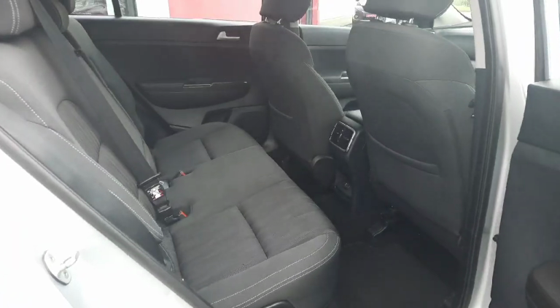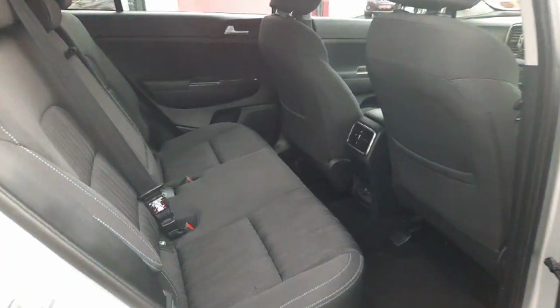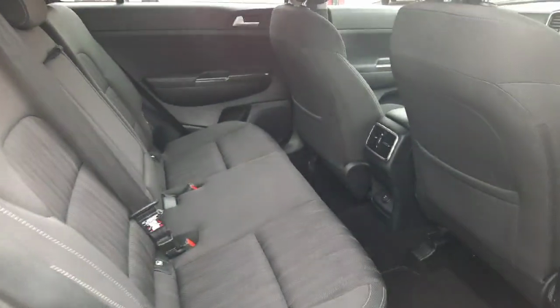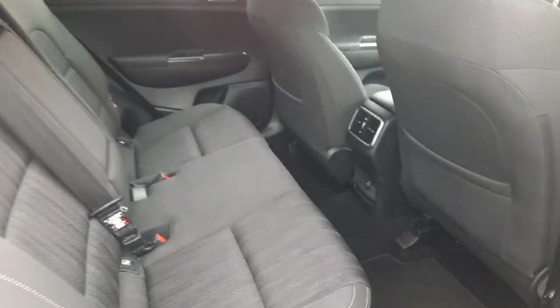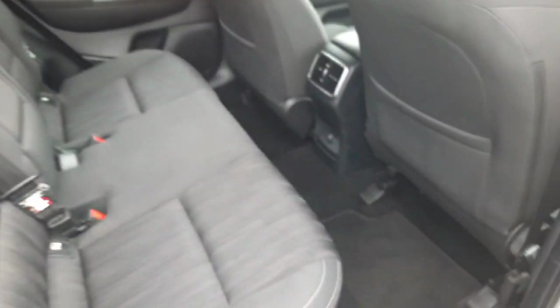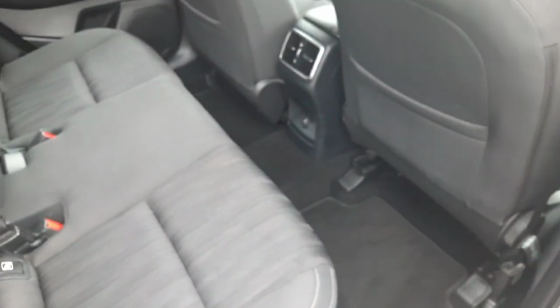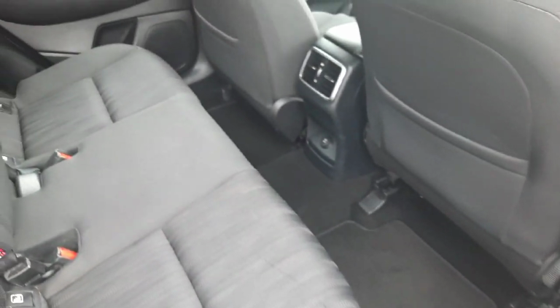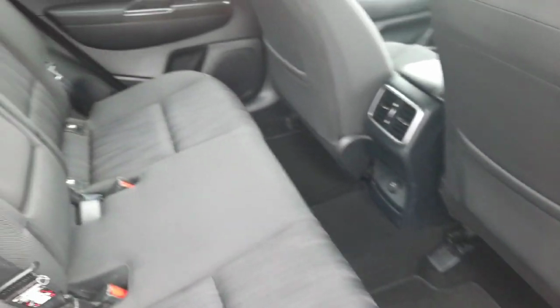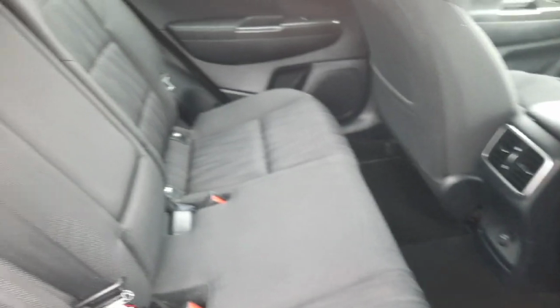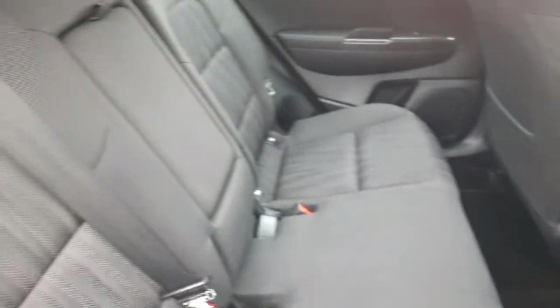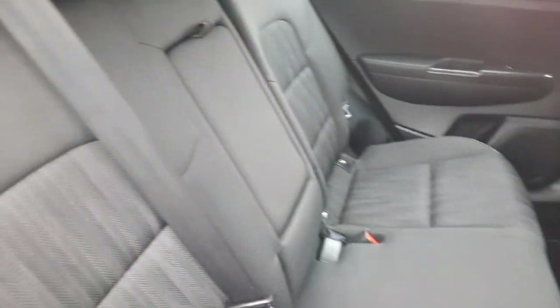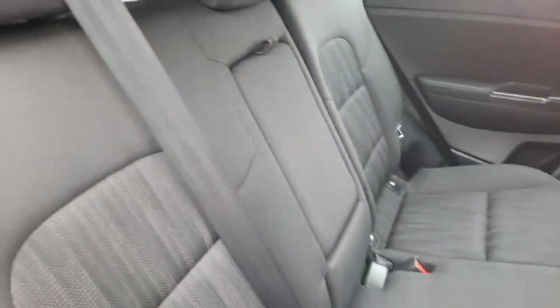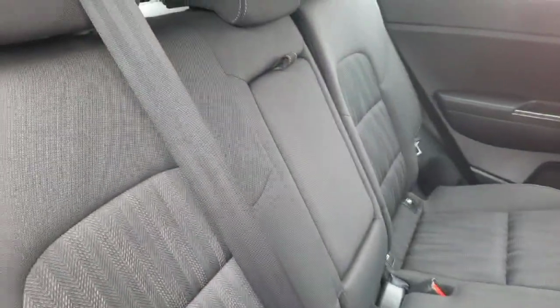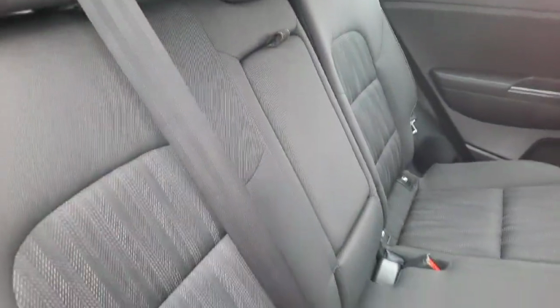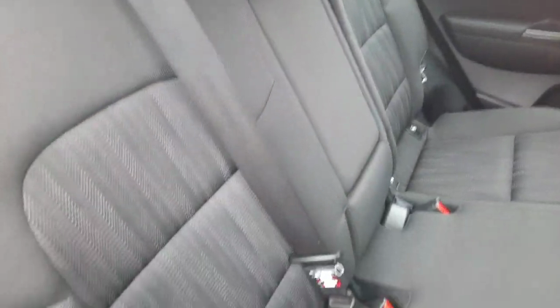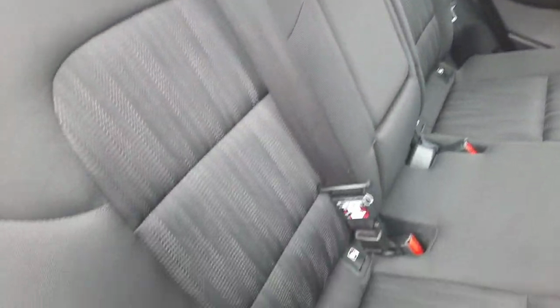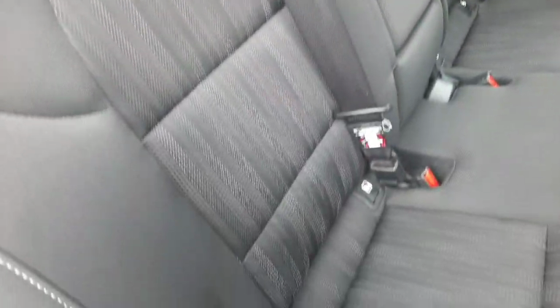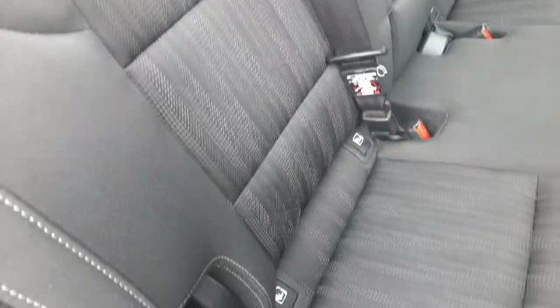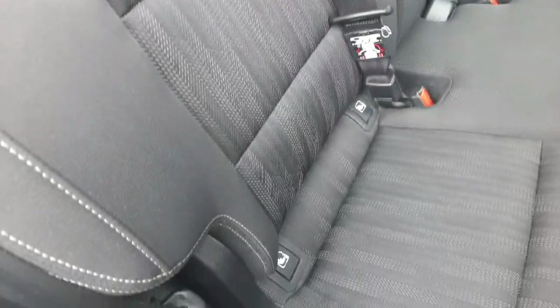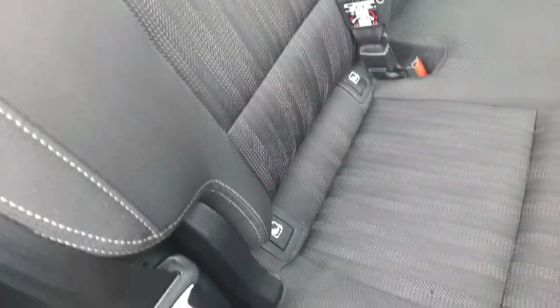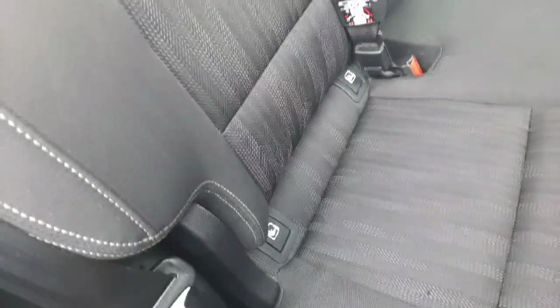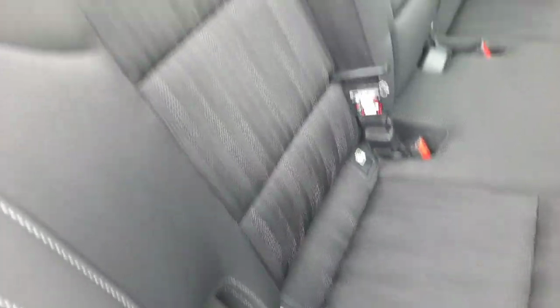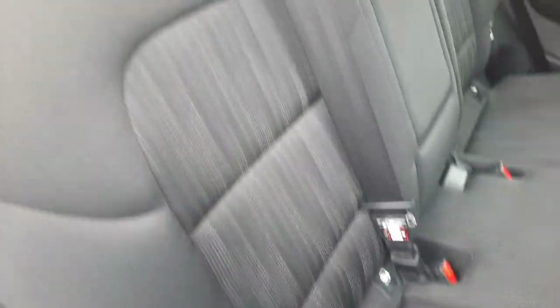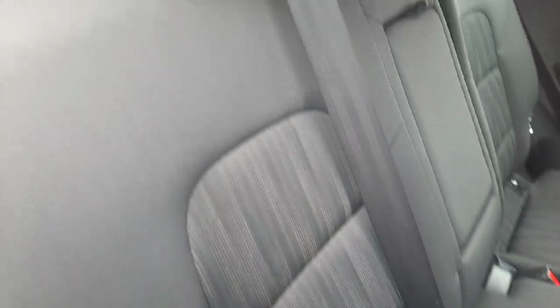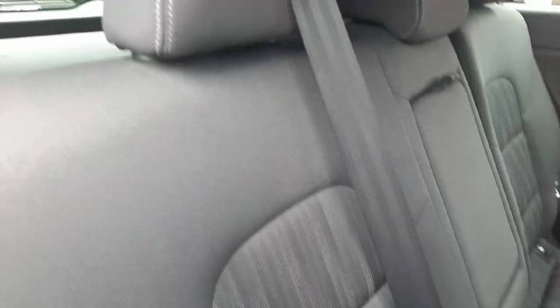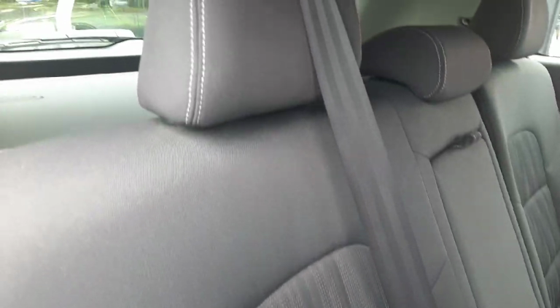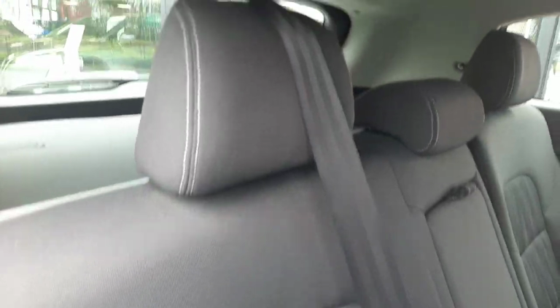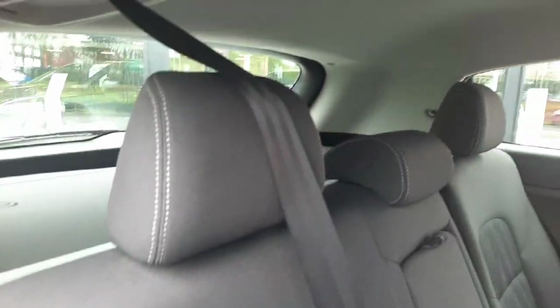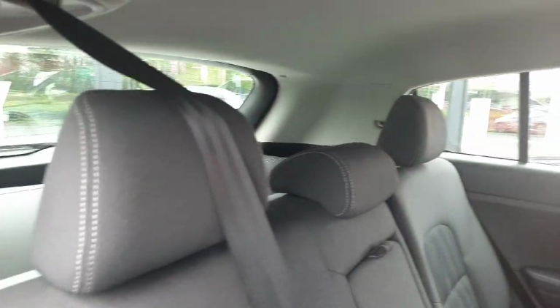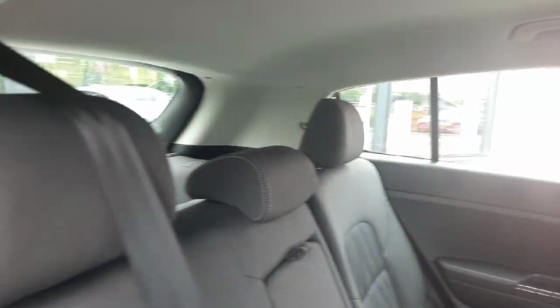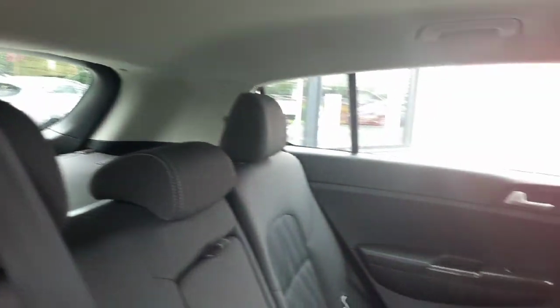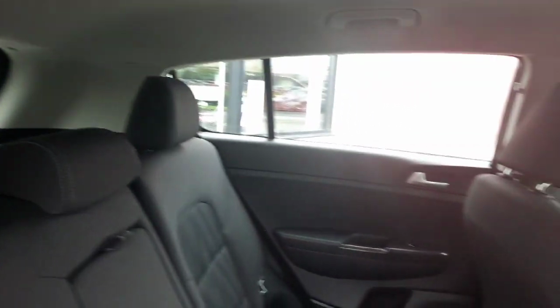Inside the rear of the car you've got plenty of legroom, a centre armrest with cup holders, ISOFIX child seating anchor points if needed, and plenty of headroom too.